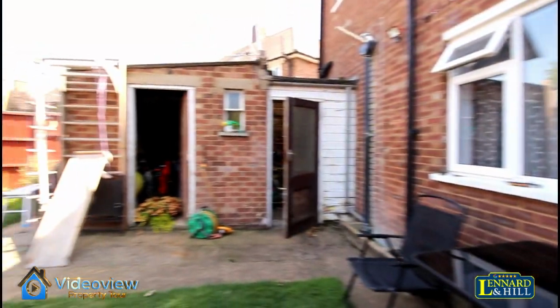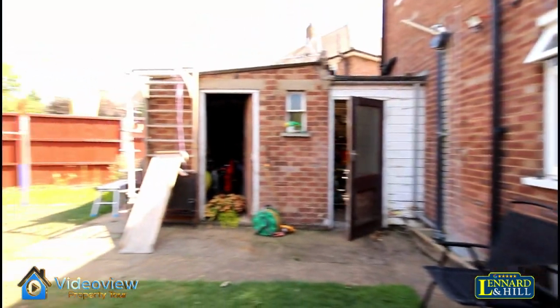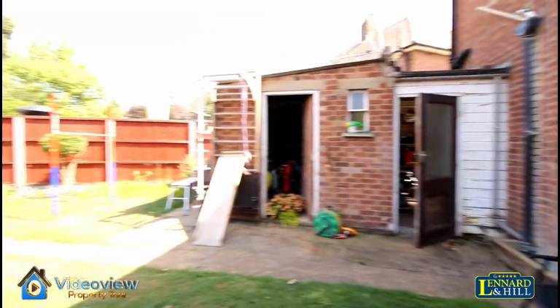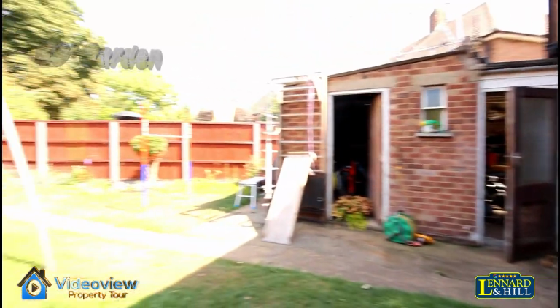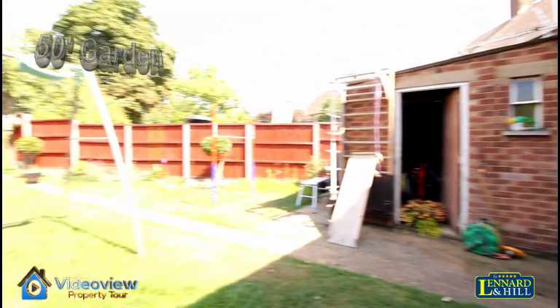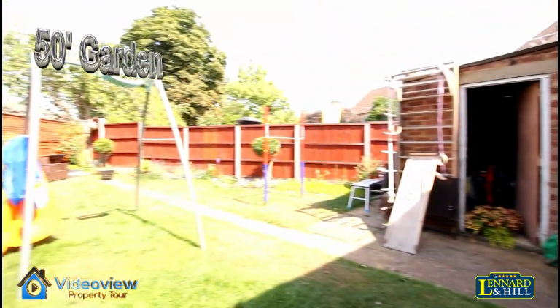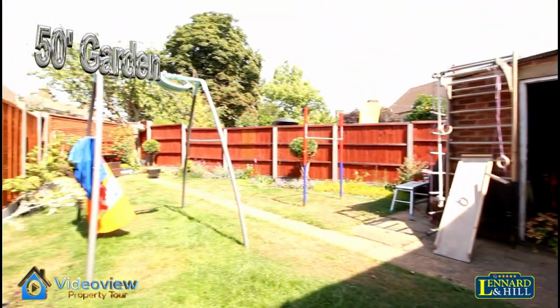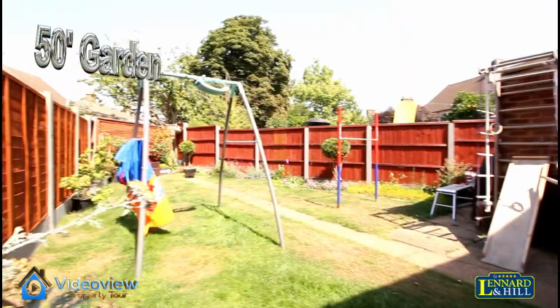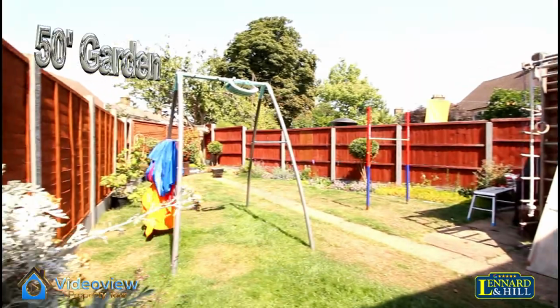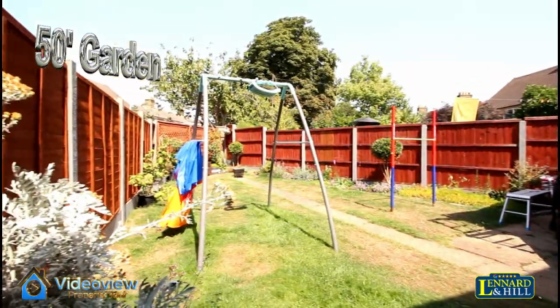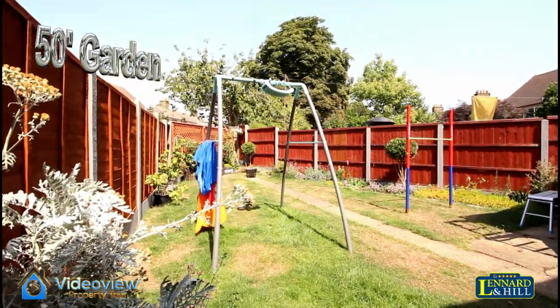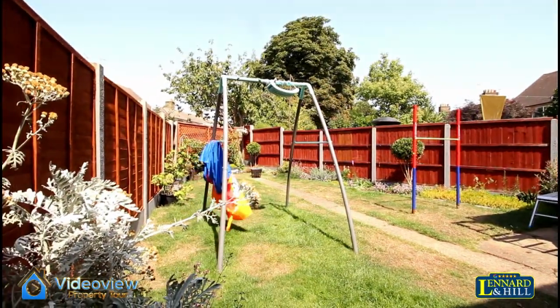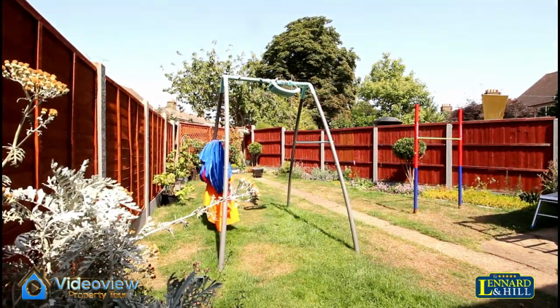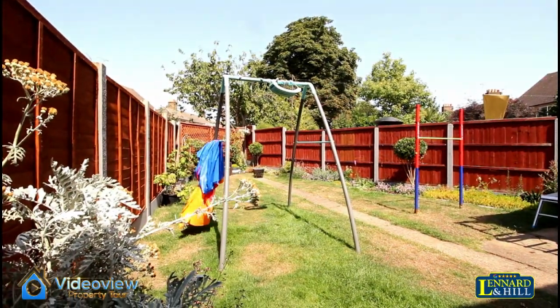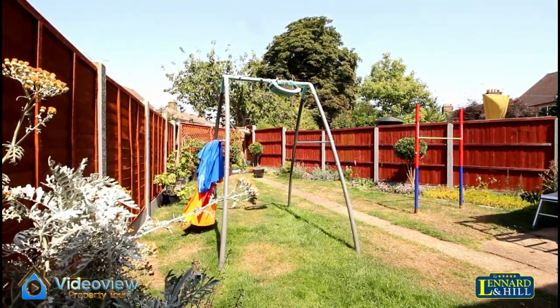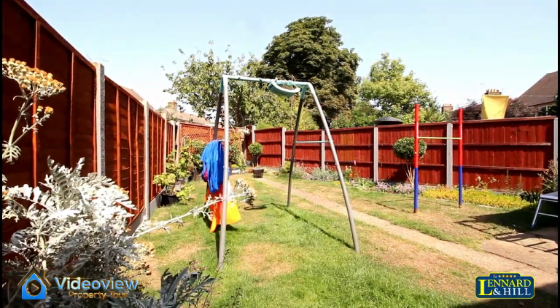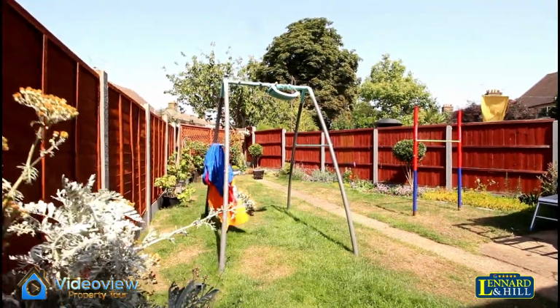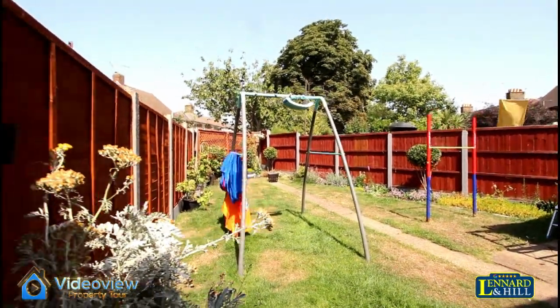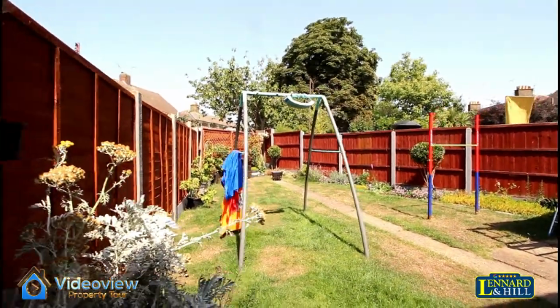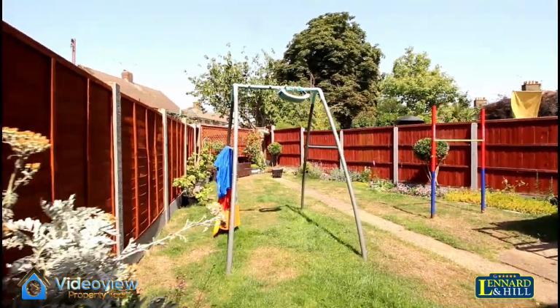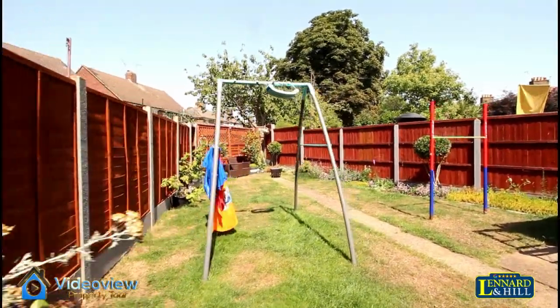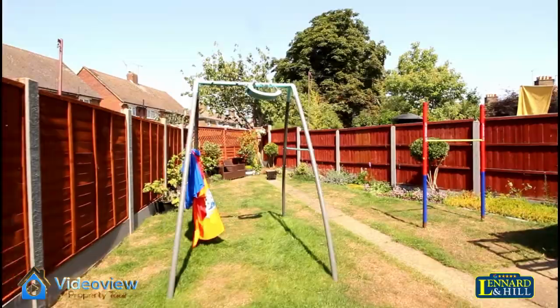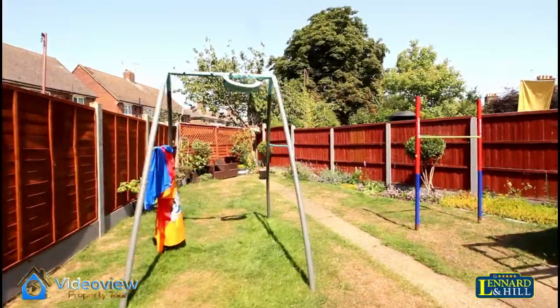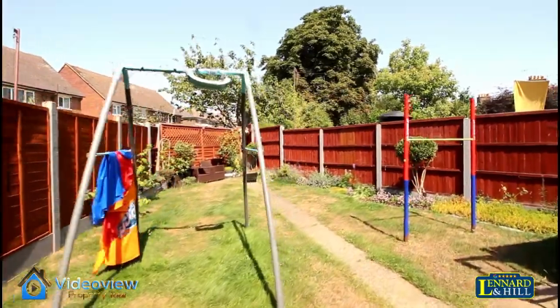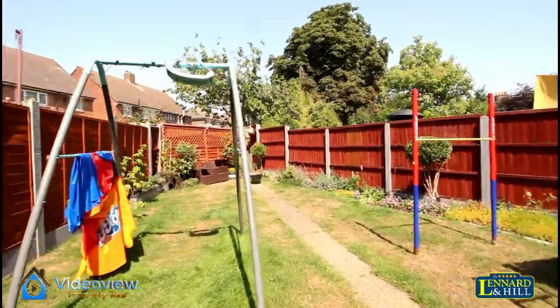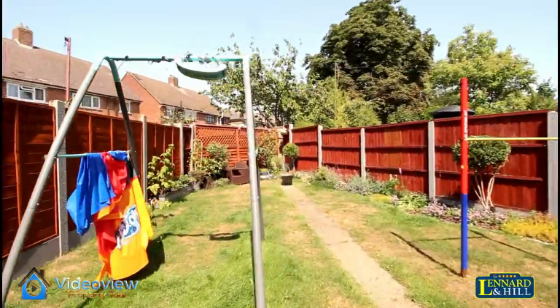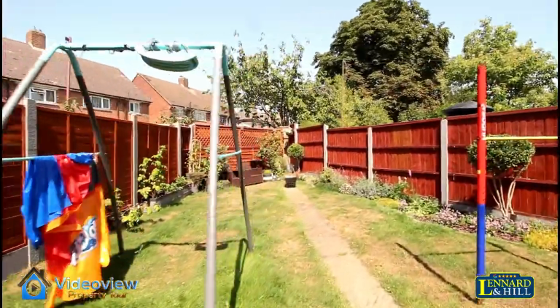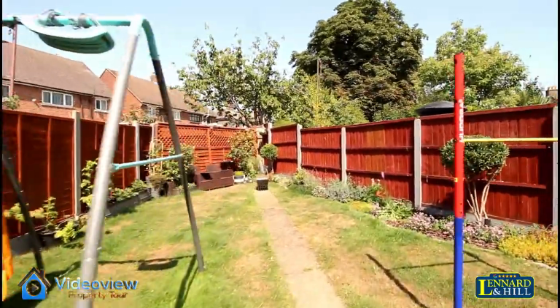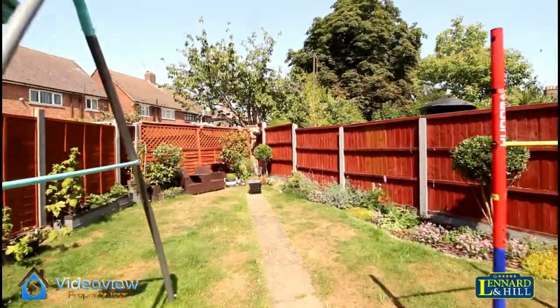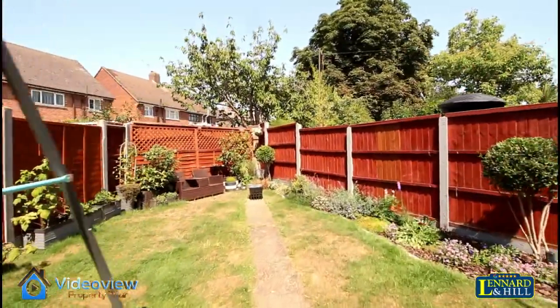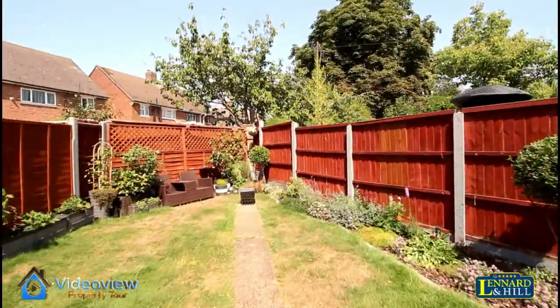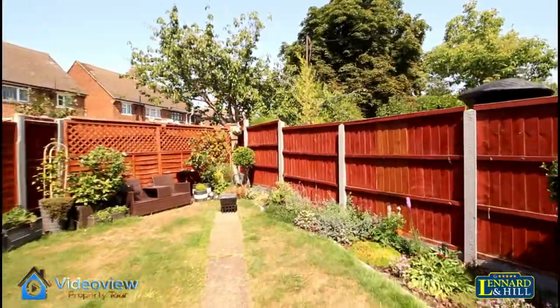Out into the garden and there's a storeroom, a downstairs loo and a further storage cupboard. And then a 50 foot rear garden — it tapers but it's a good size for any family.